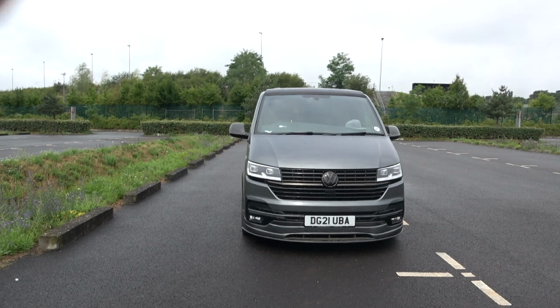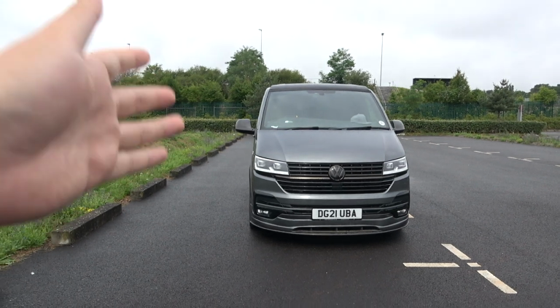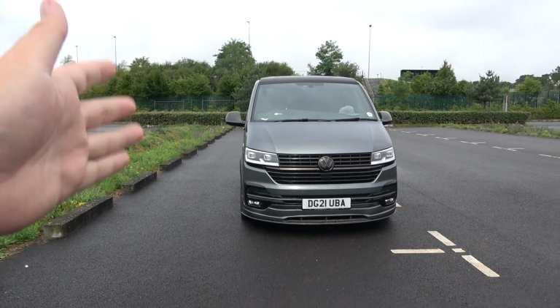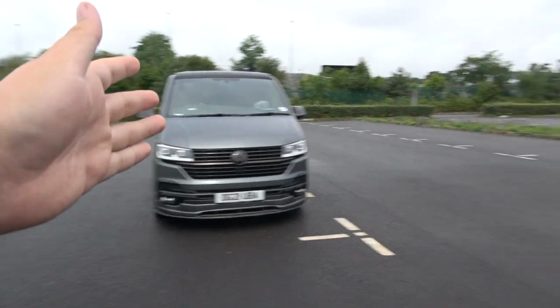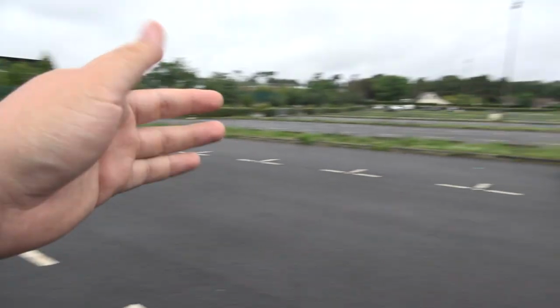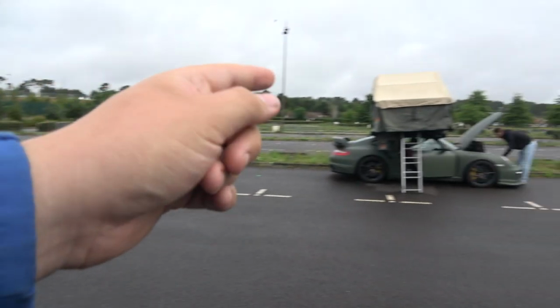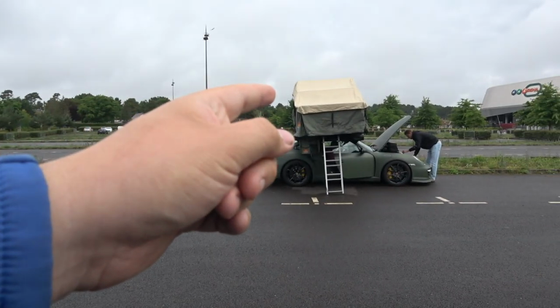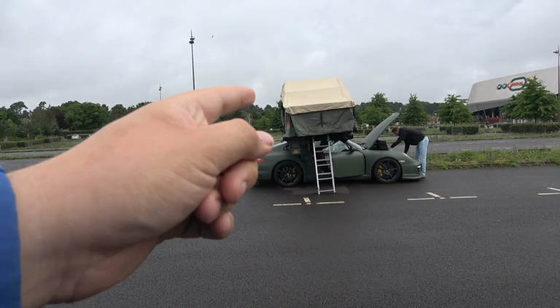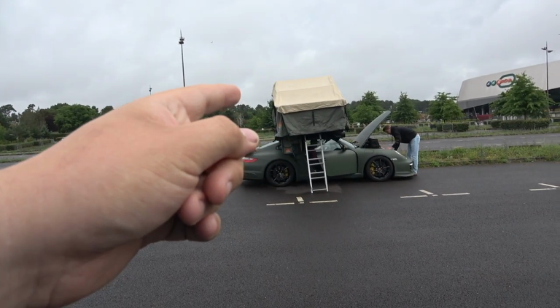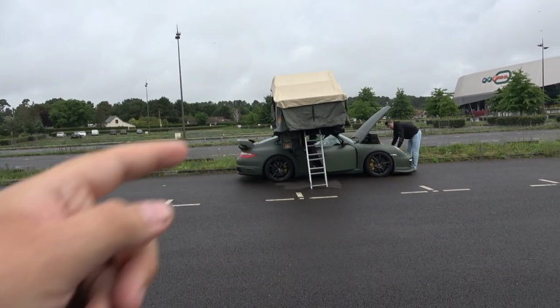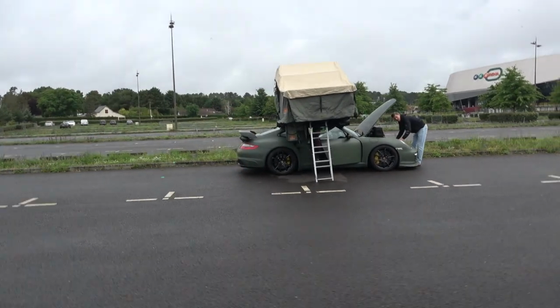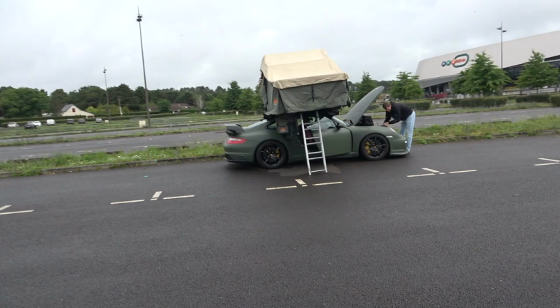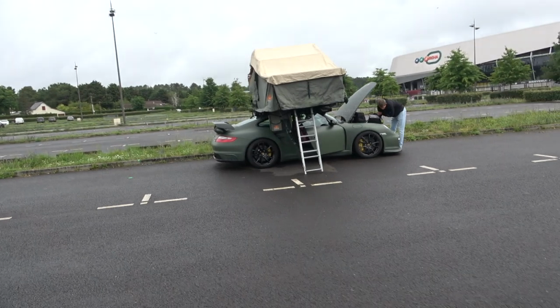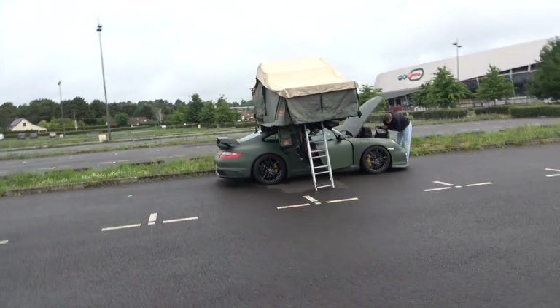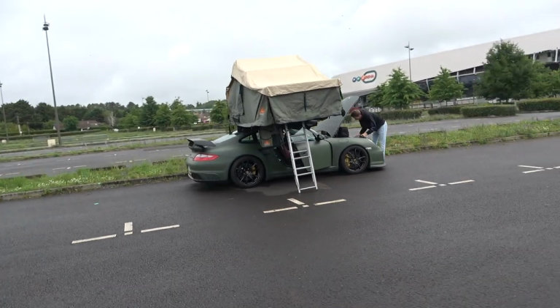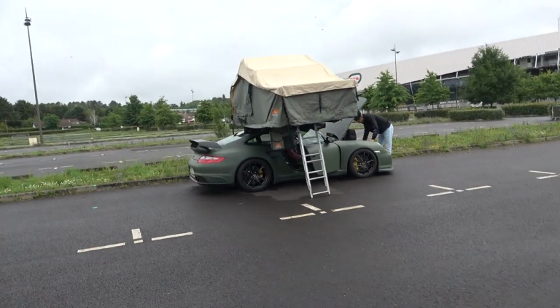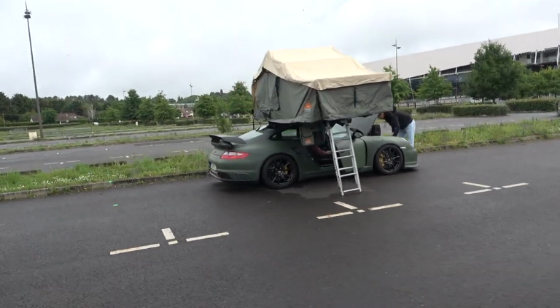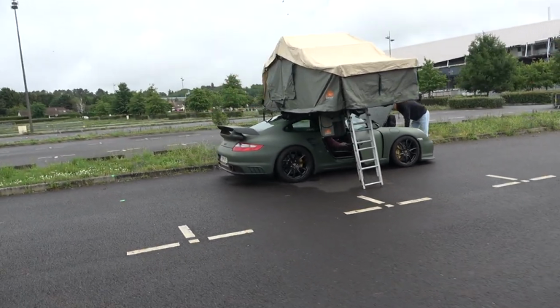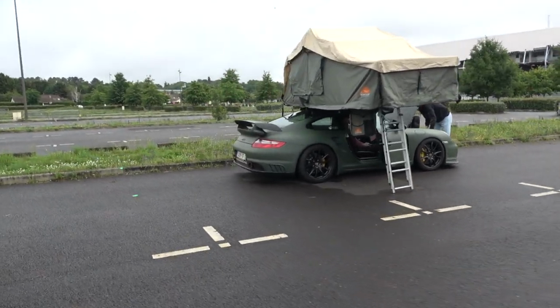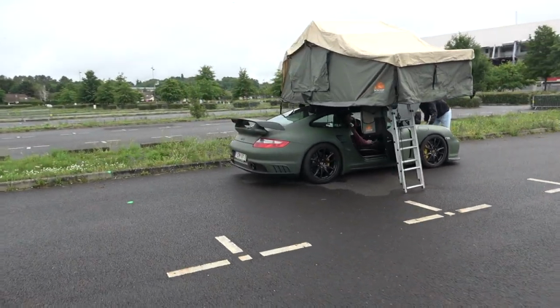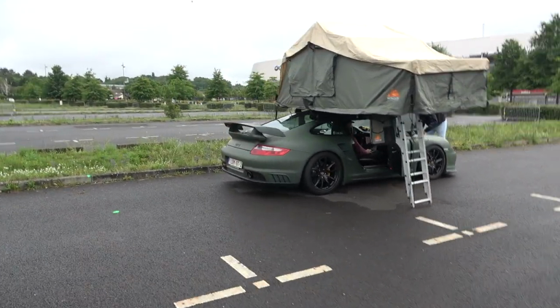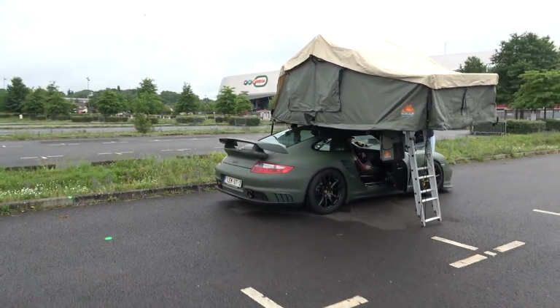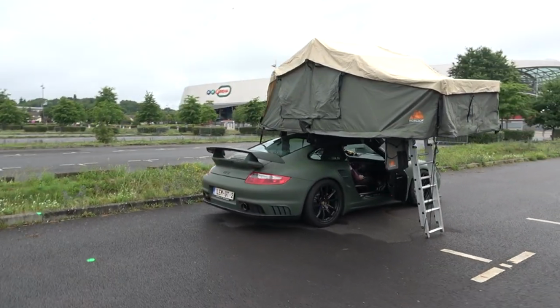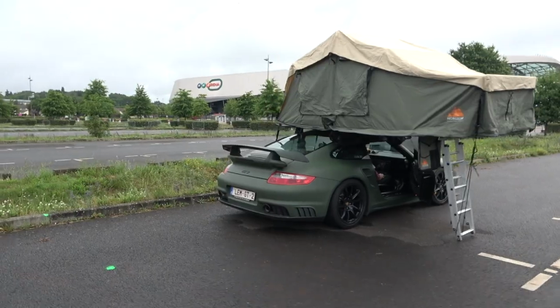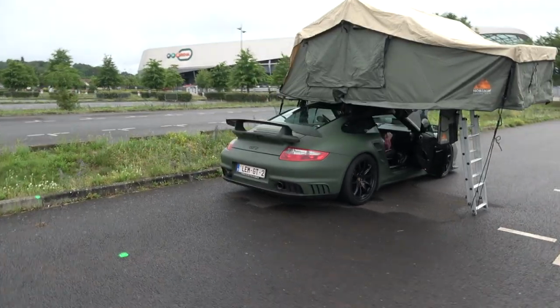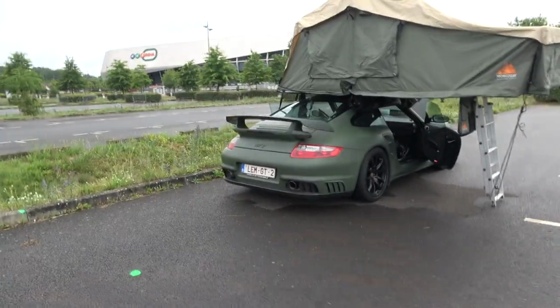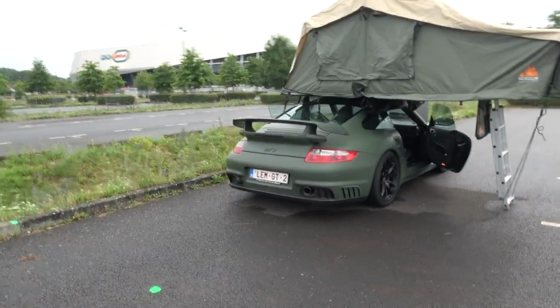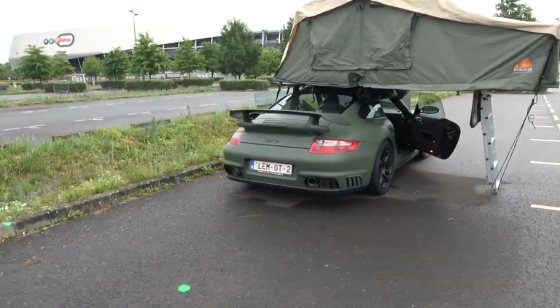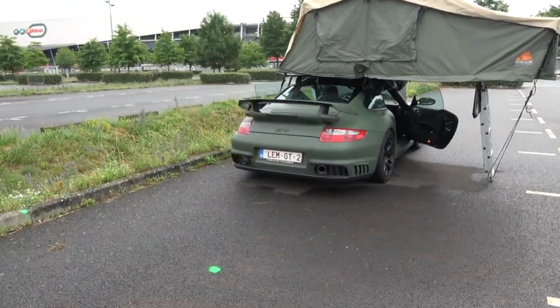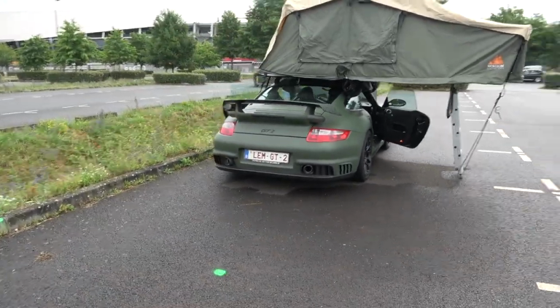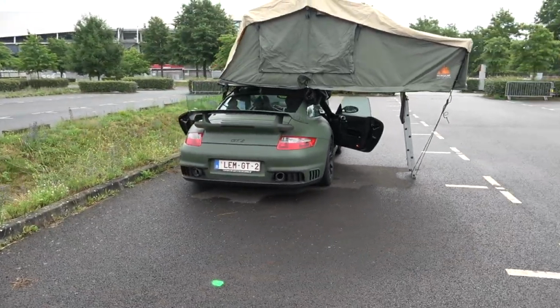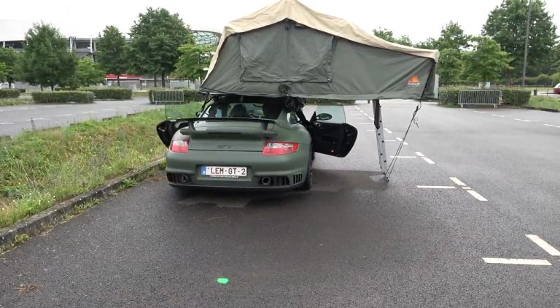Talking about awesome campervans — how about that? I mean, talk about driven. So we've got a Porsche GT2 with the roof tent on top. It doesn't get much more Le Mans than this.